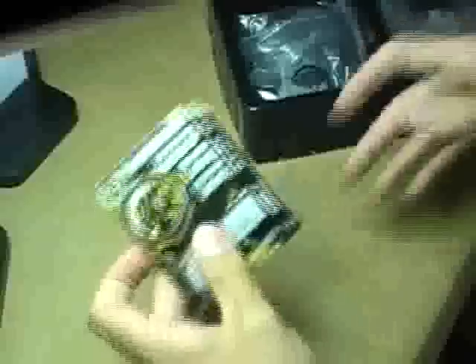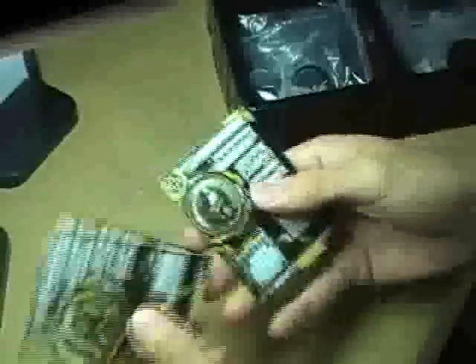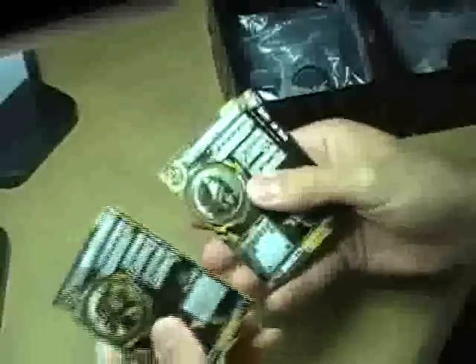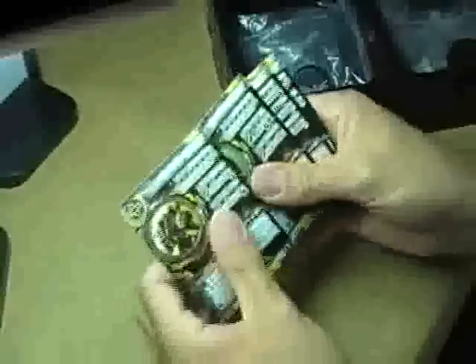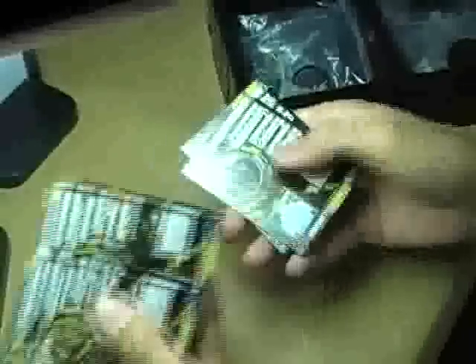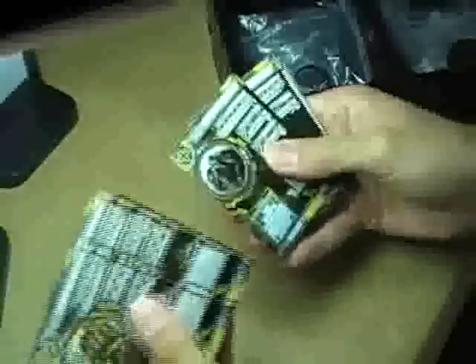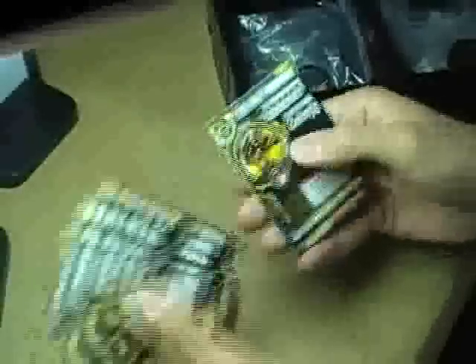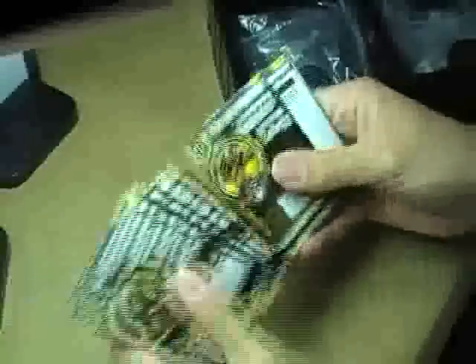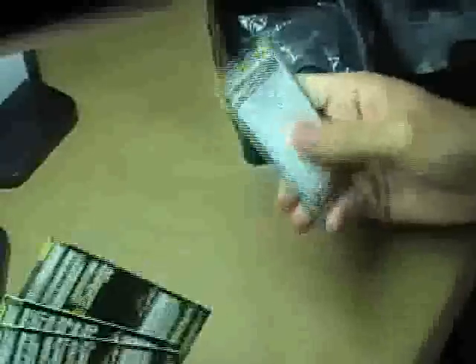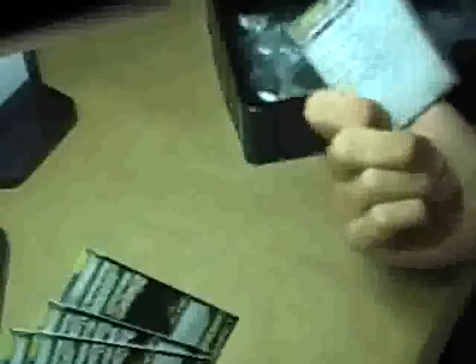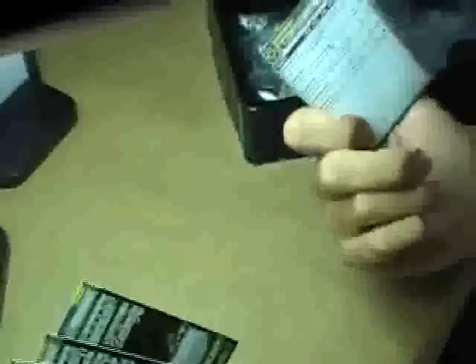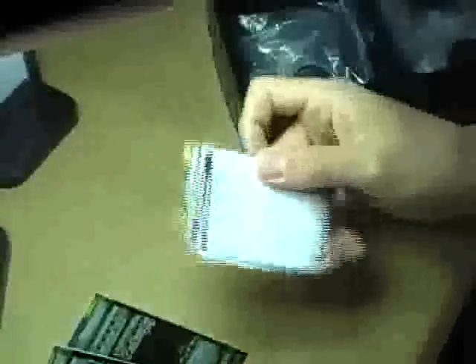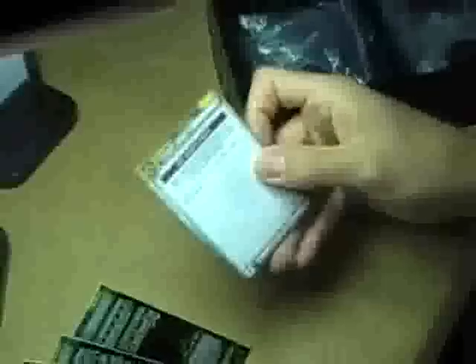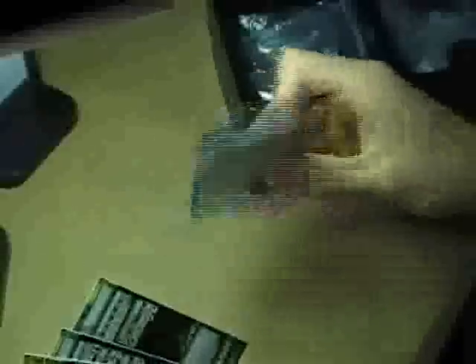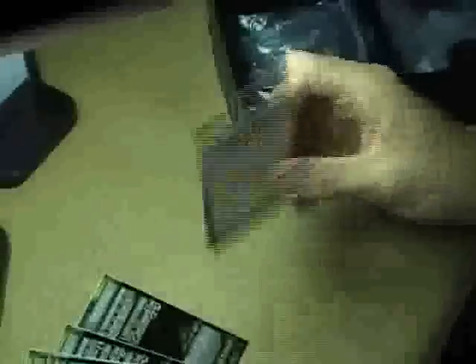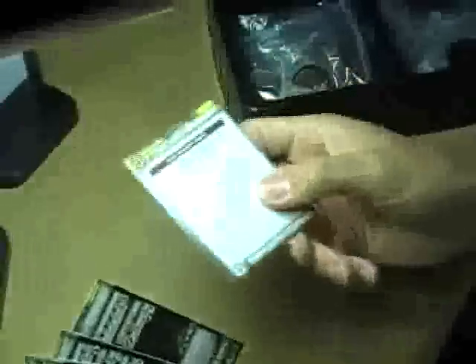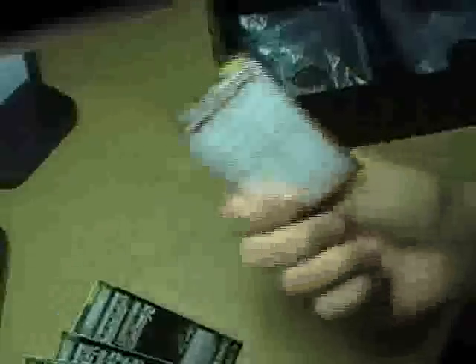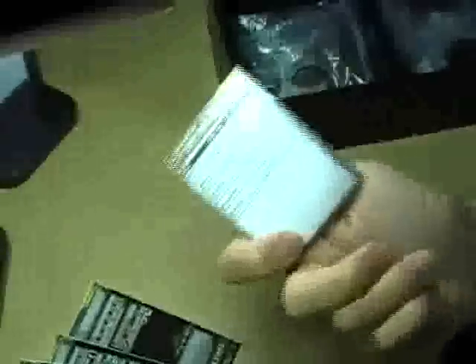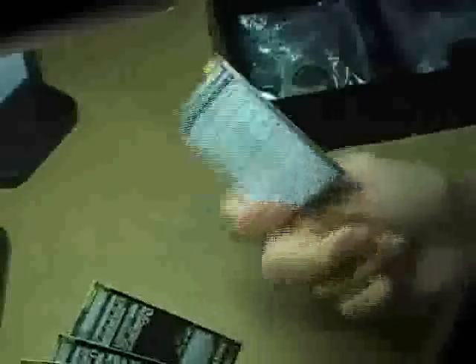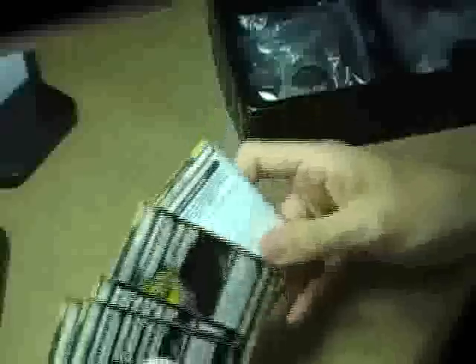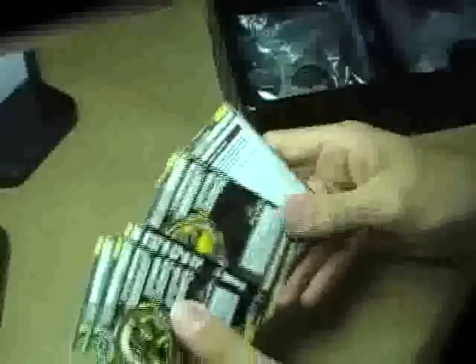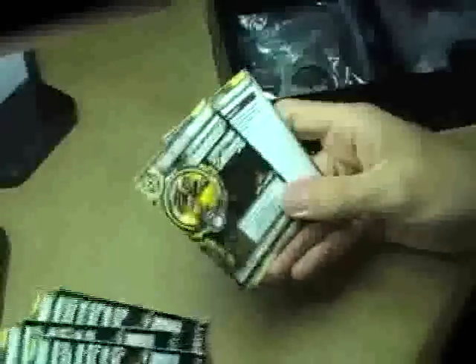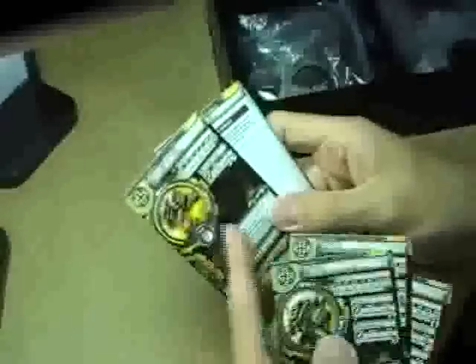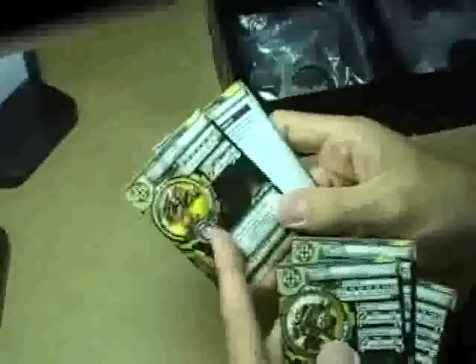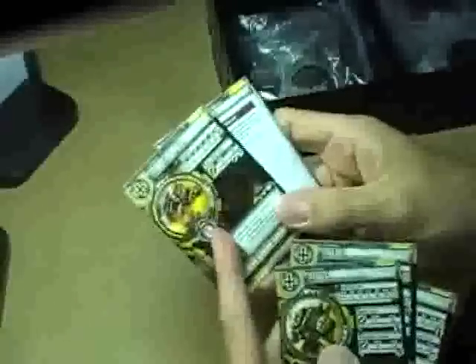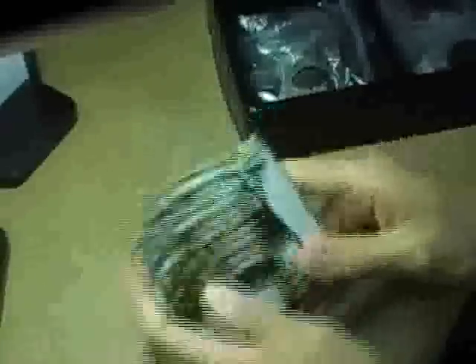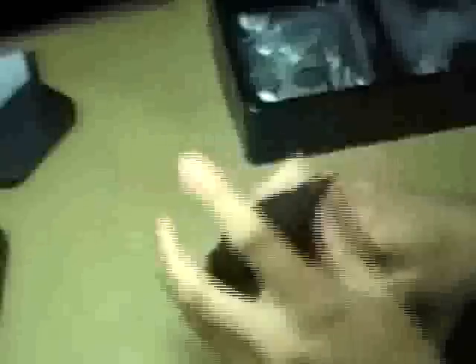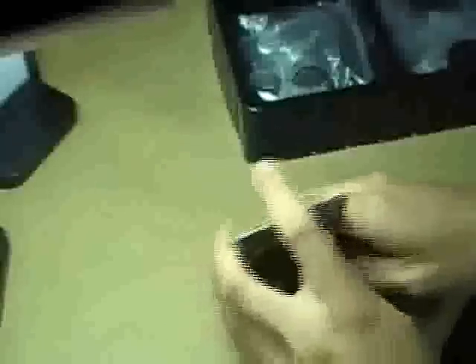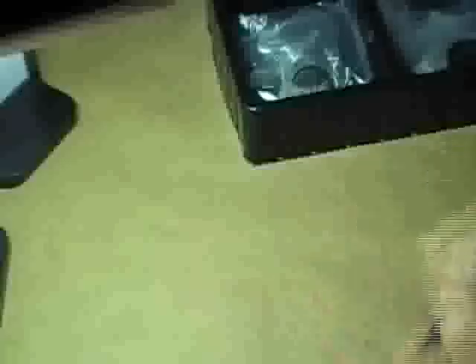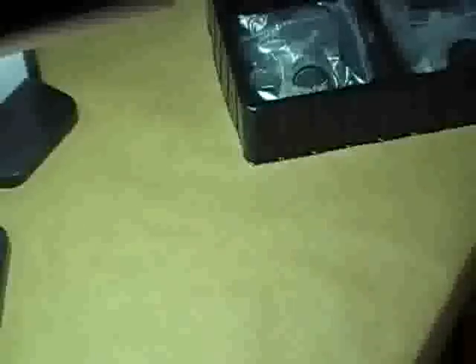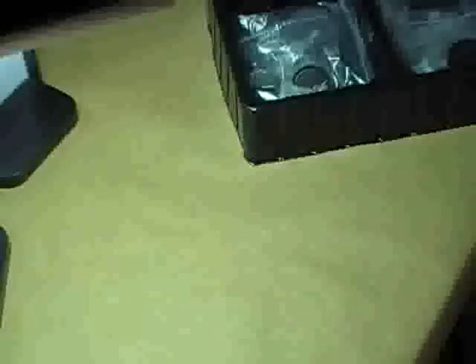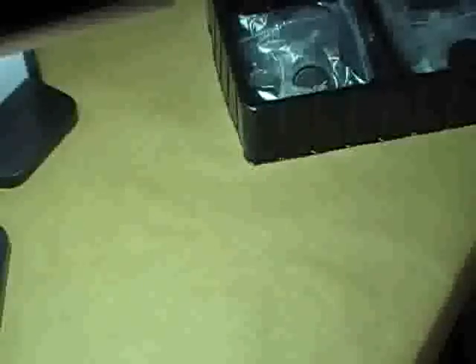You also get the stat cards for each one of the miniatures, as well as a little extra card that has some special abilities for the High Exemplar Krios.